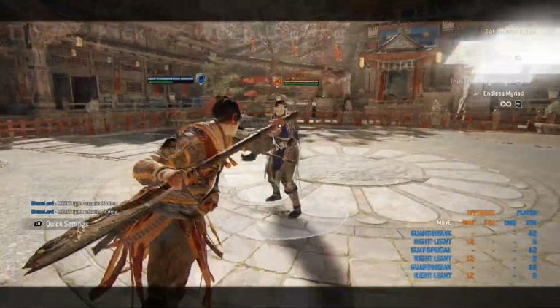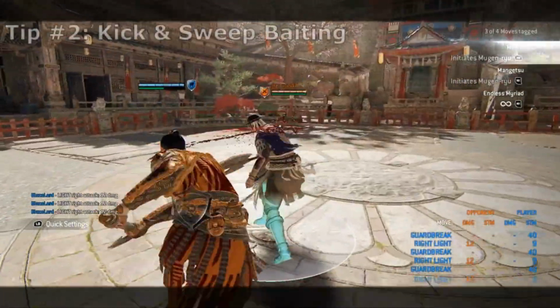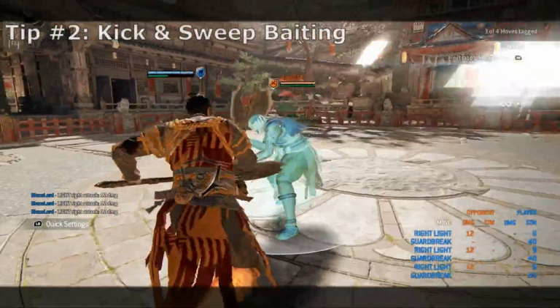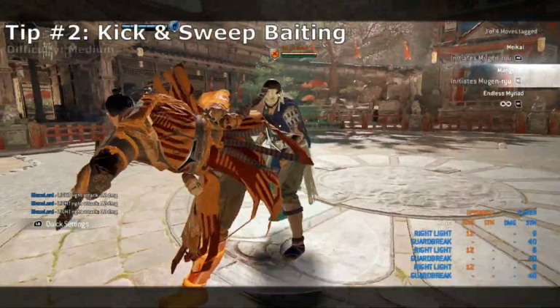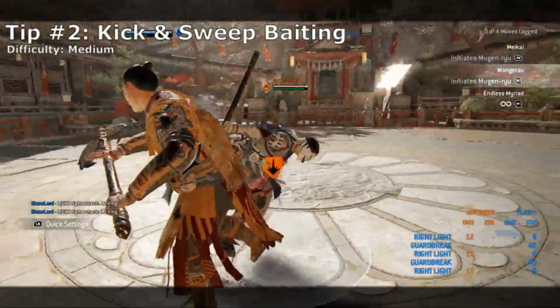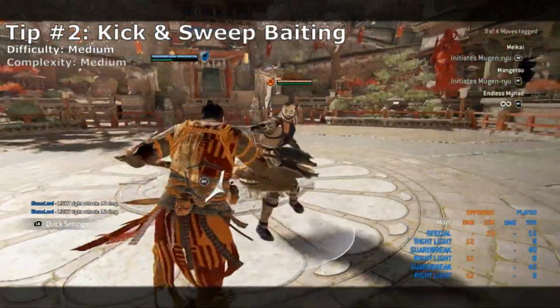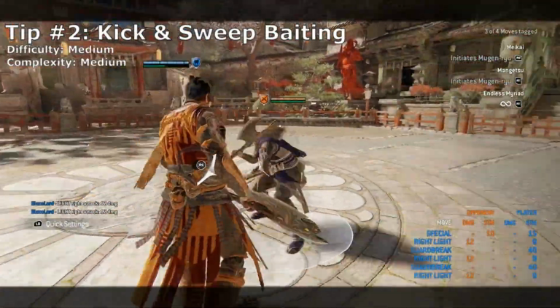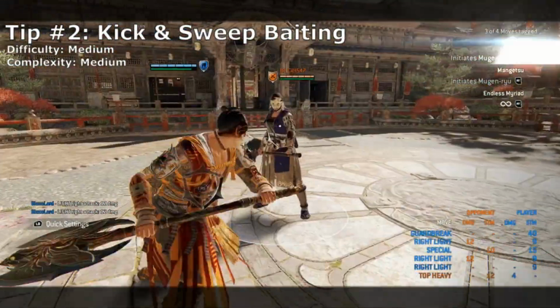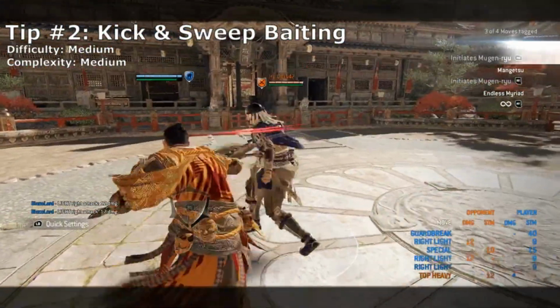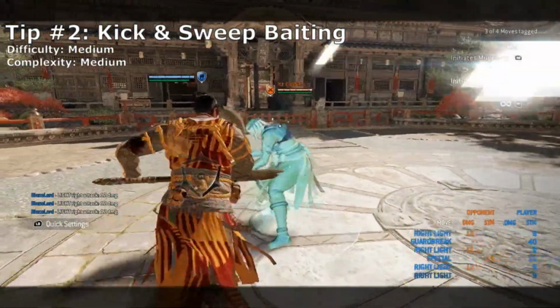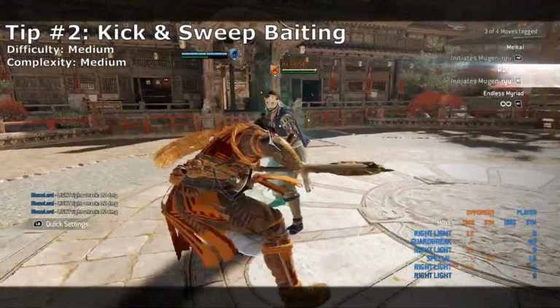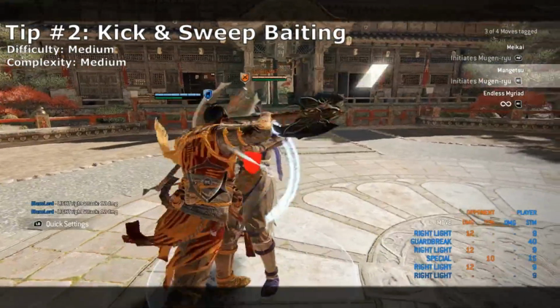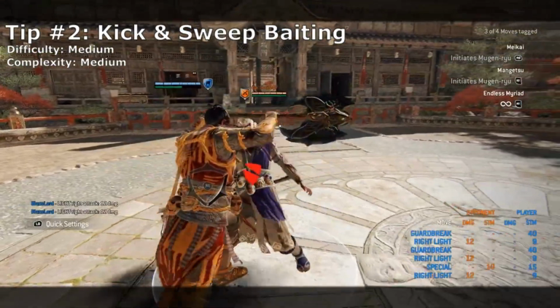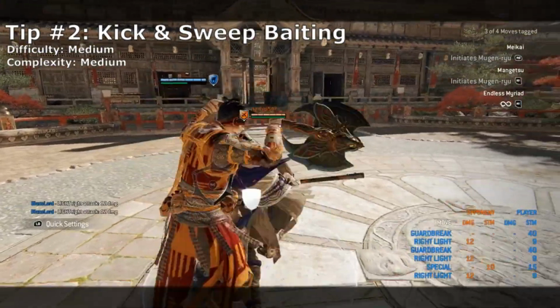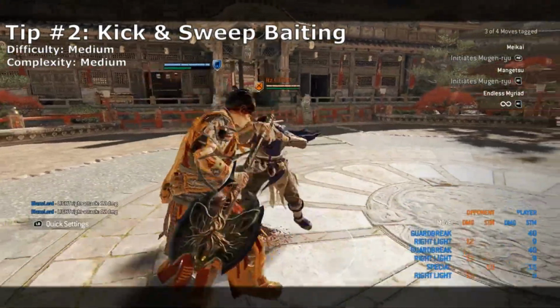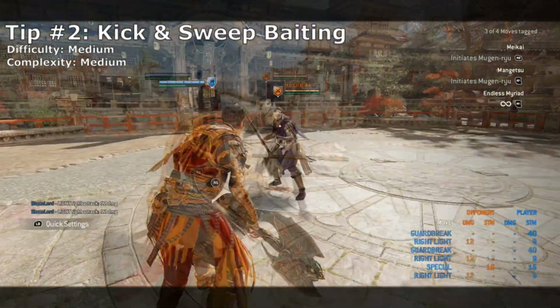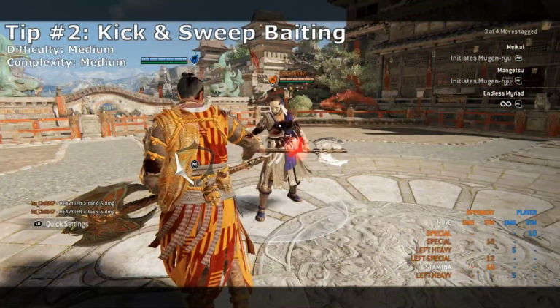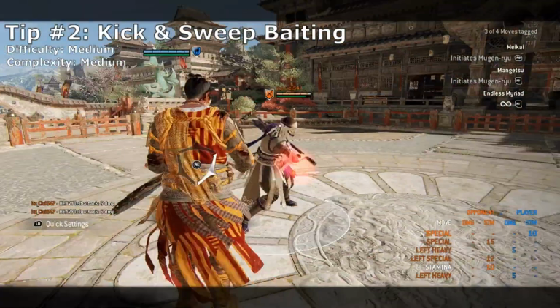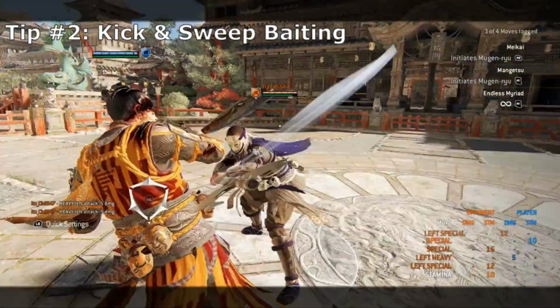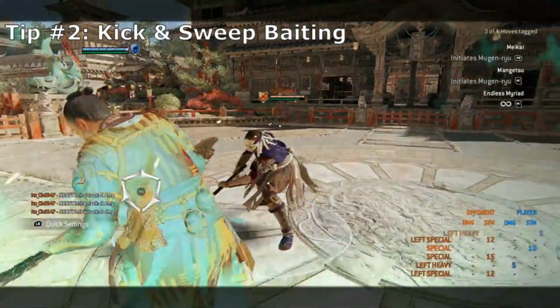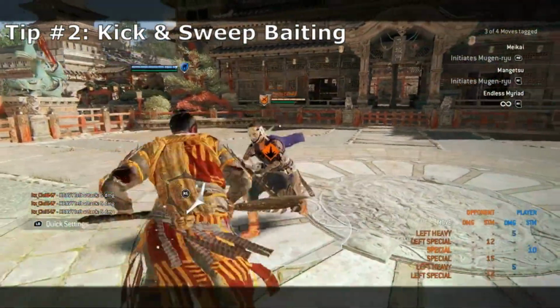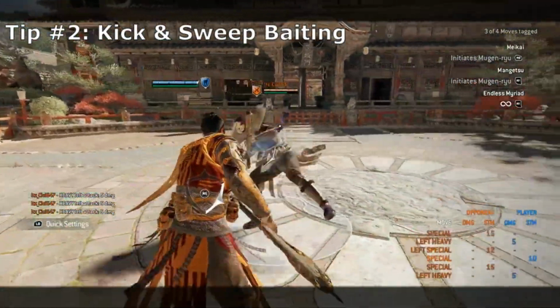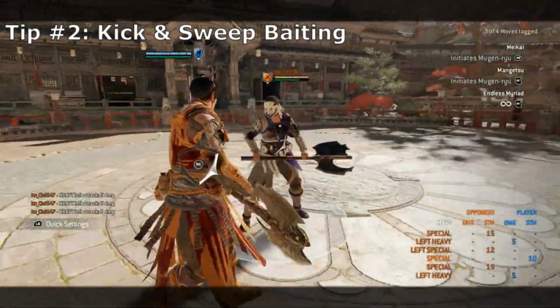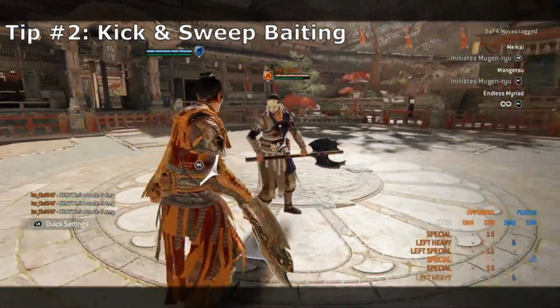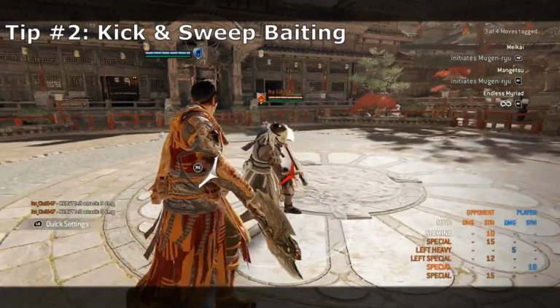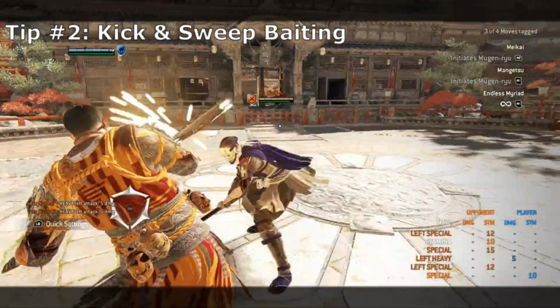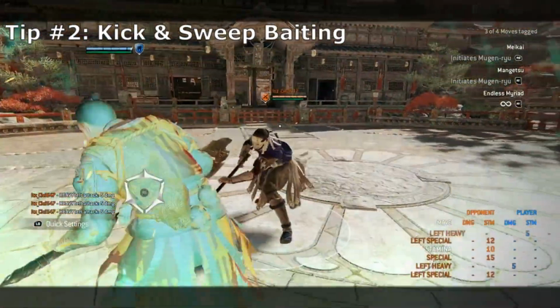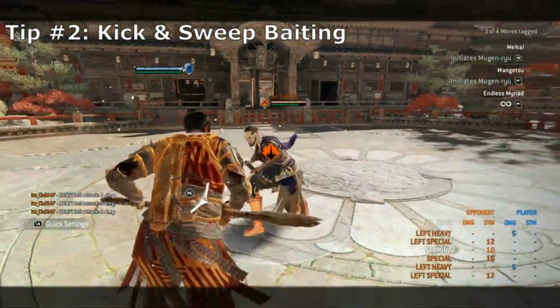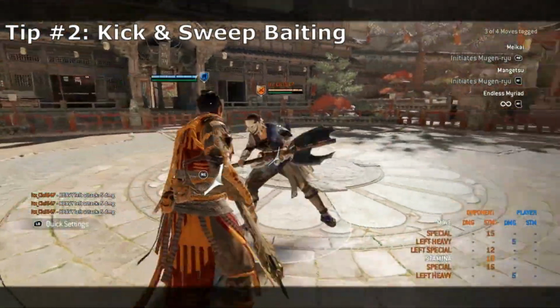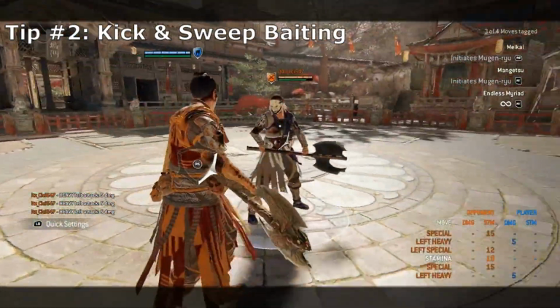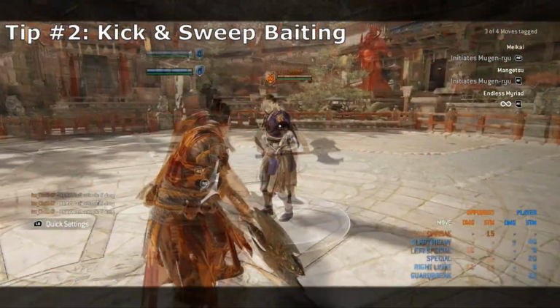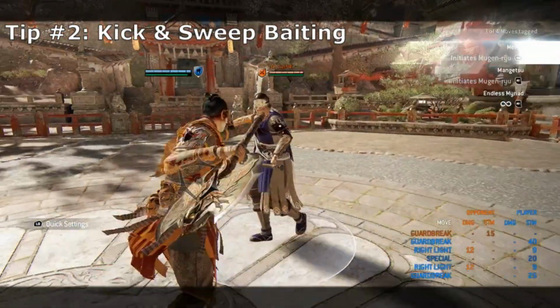For the next tip with kick and sweep beating, the feint window for Hitokiri's bash is extremely generous, to the point where your kick and sweep startups can be feinted. This will more than likely cause a dodge reaction from your opponent, allowing you to feint and guardbreak their dodge attempt.